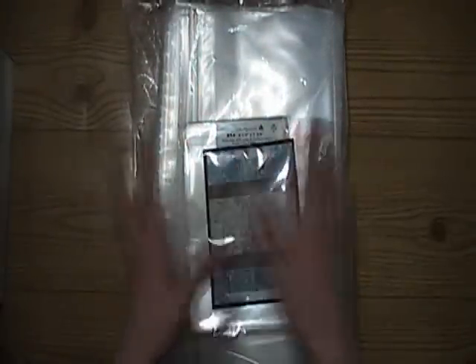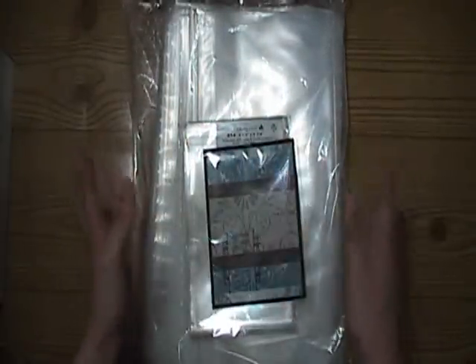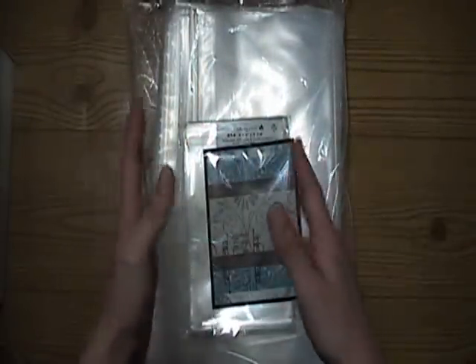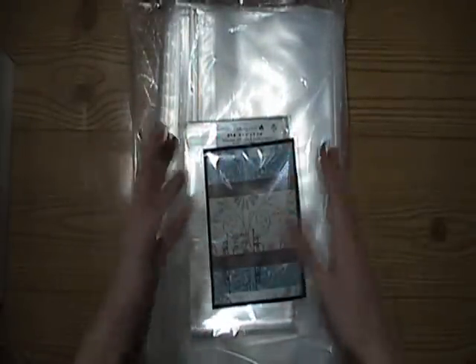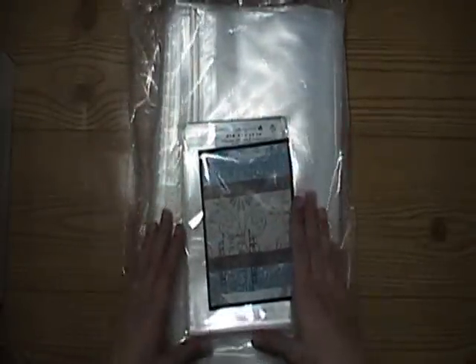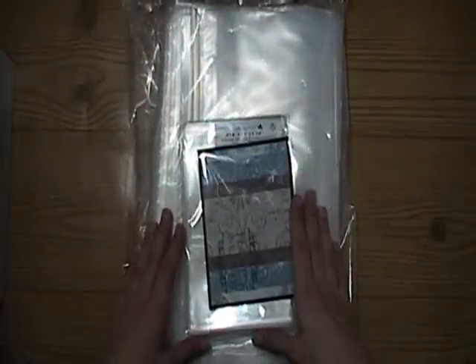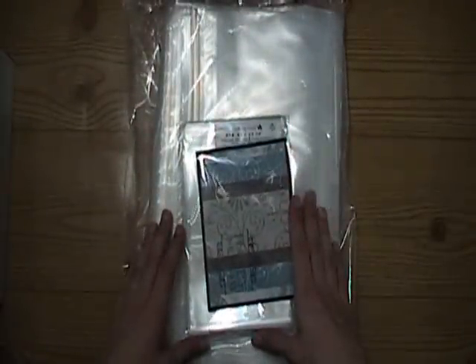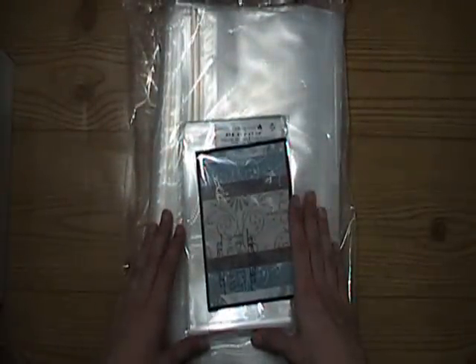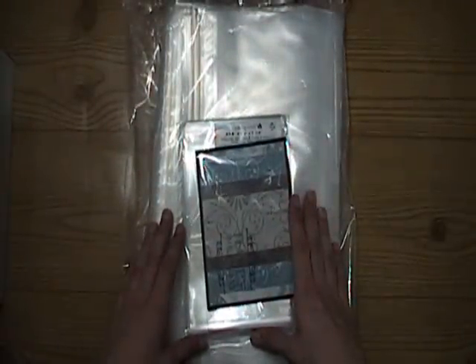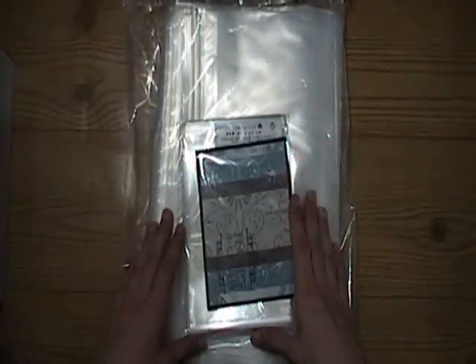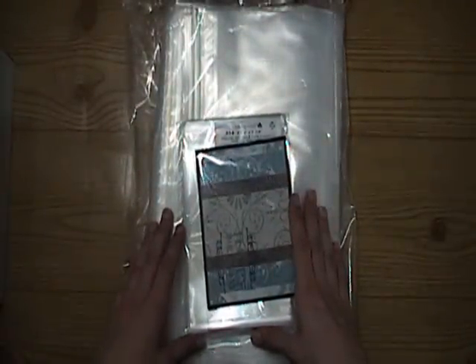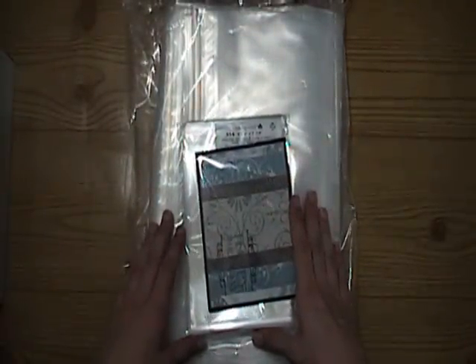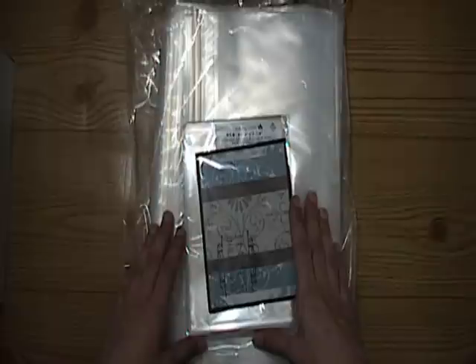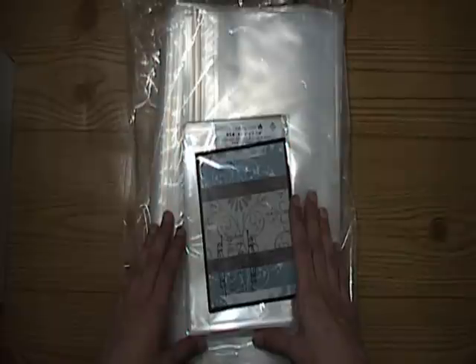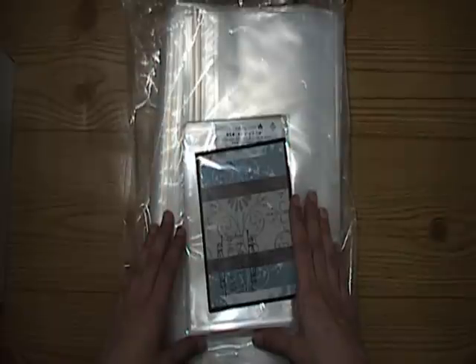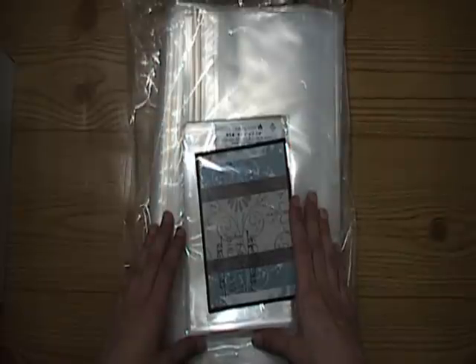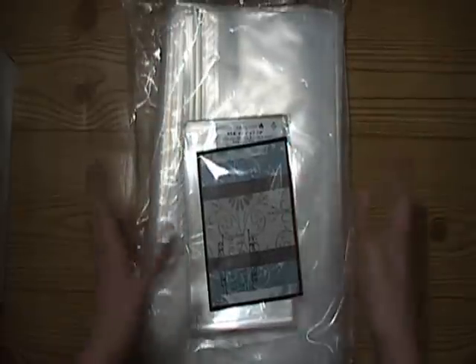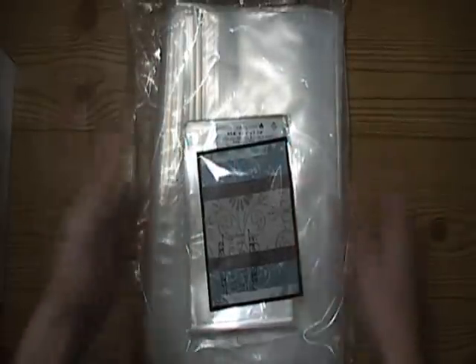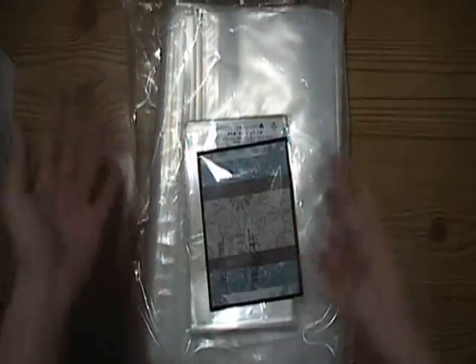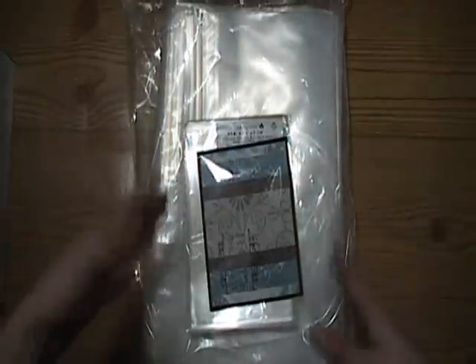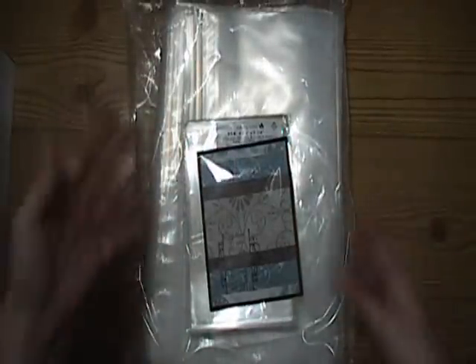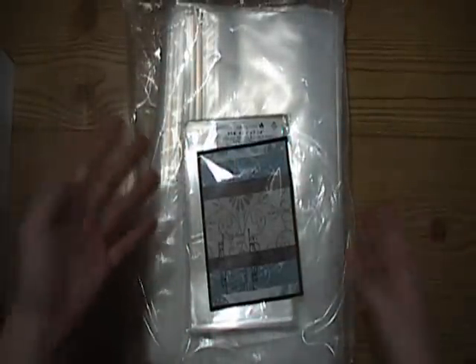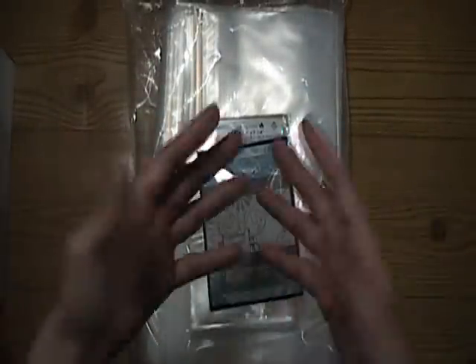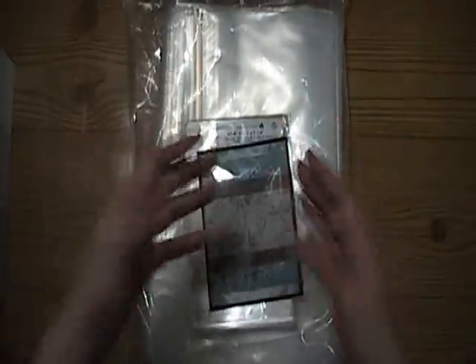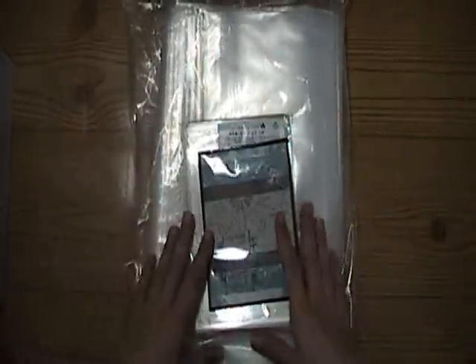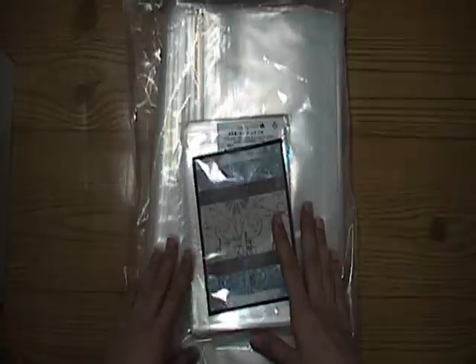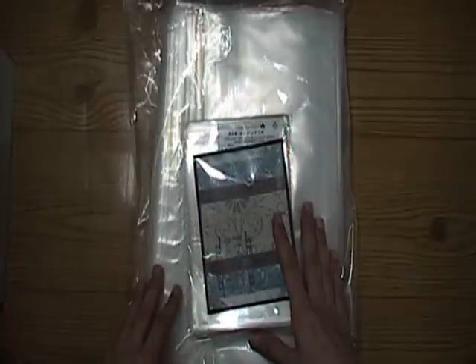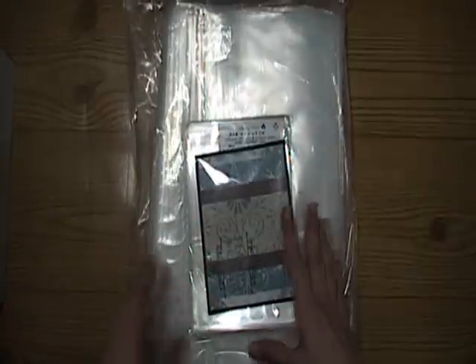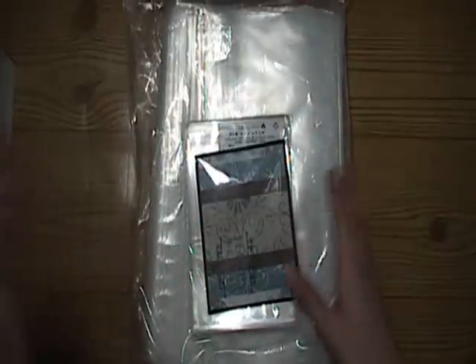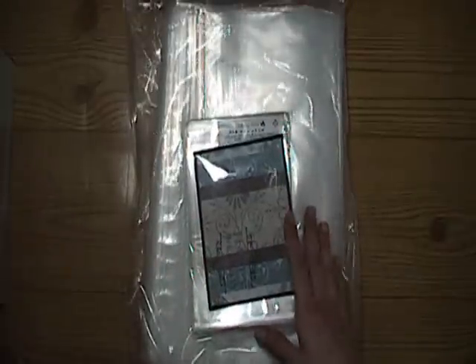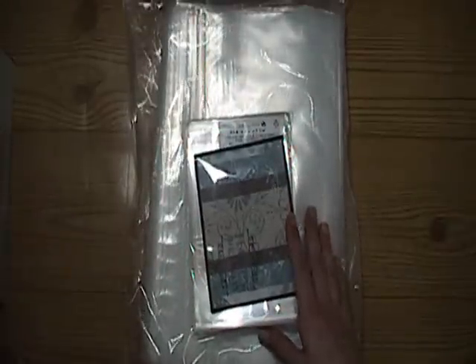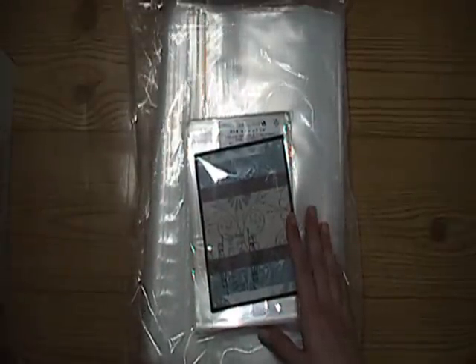That's what I got from clearbags.com. It is great shipping, great customer service, and I think you should give them a try. Go check them out if you're interested in any sort of bags, envelopes, or even cardstock. Thanks everyone for watching!